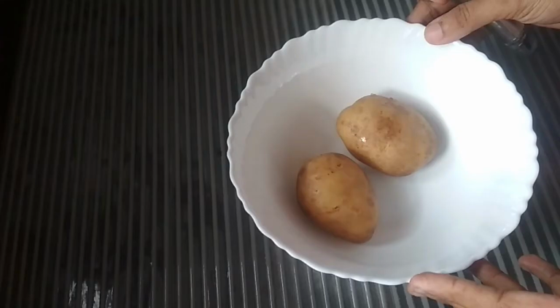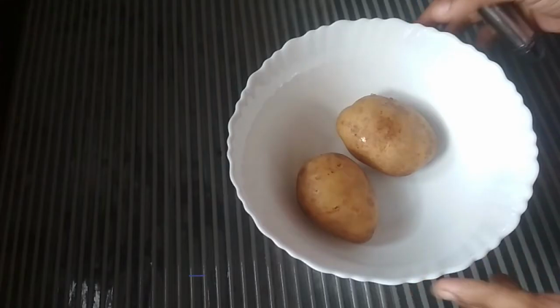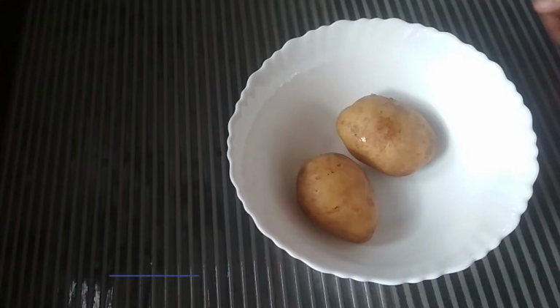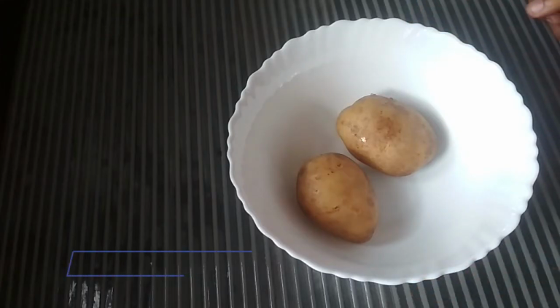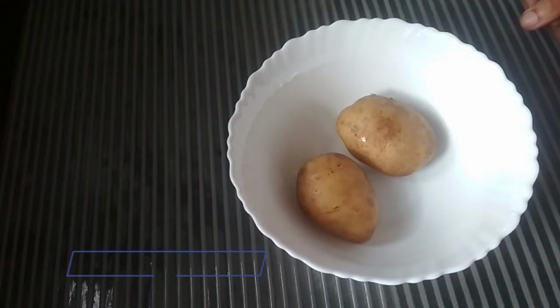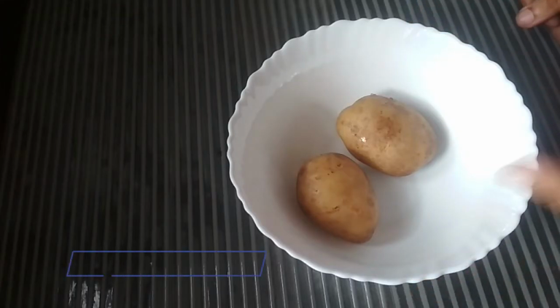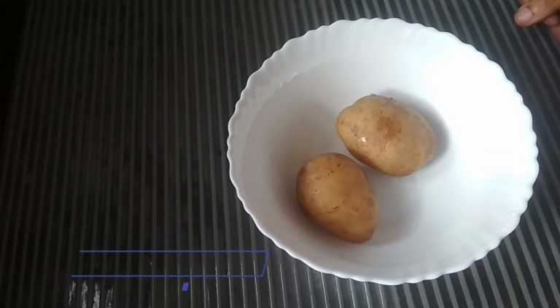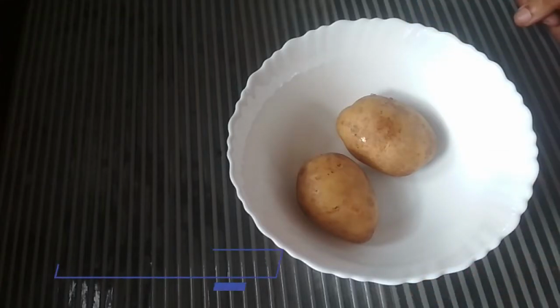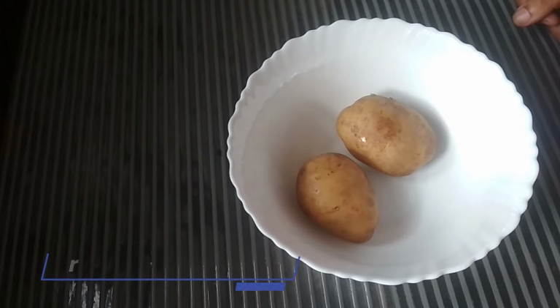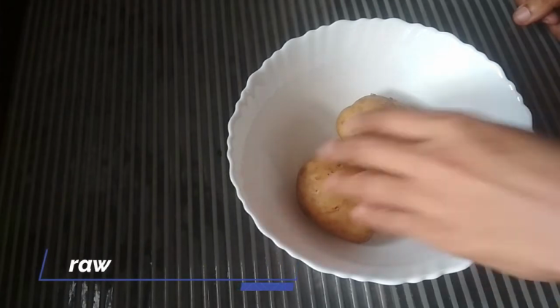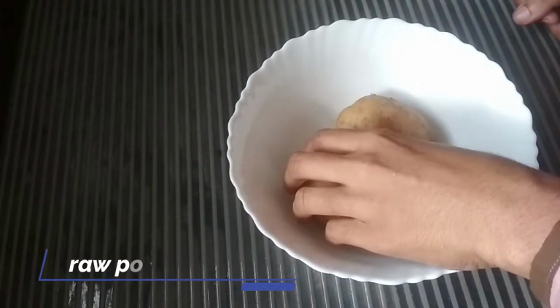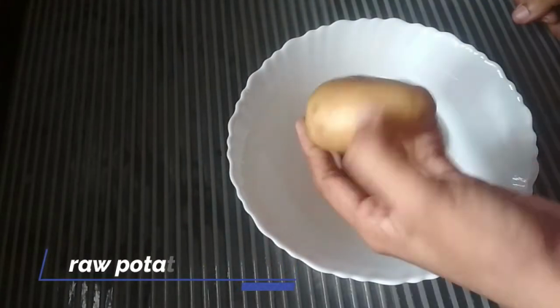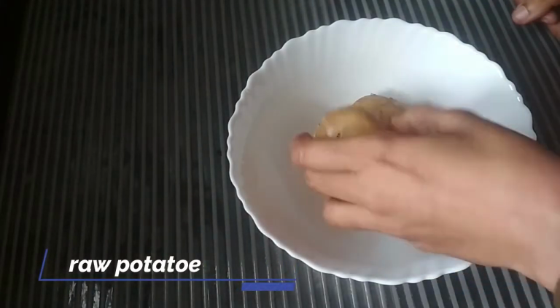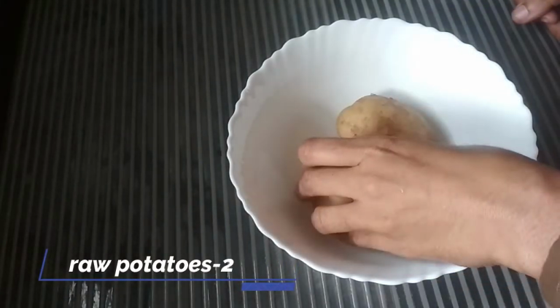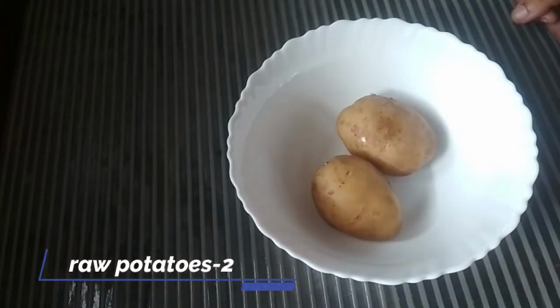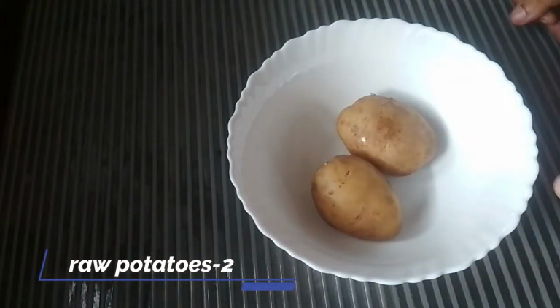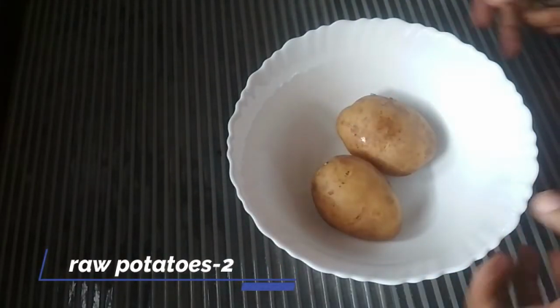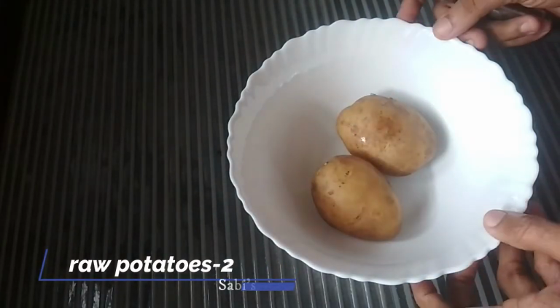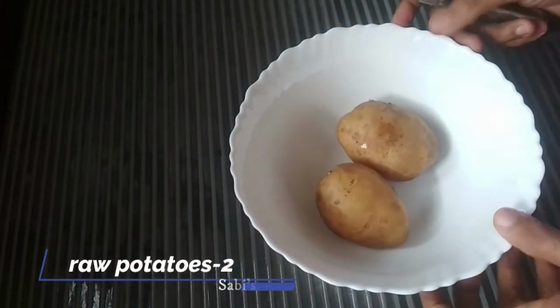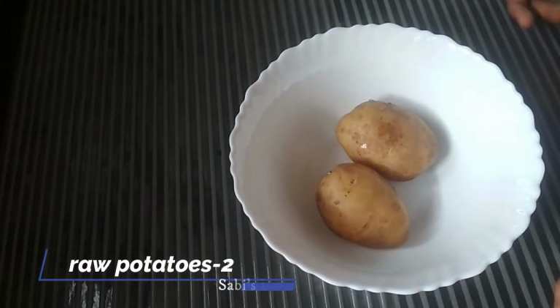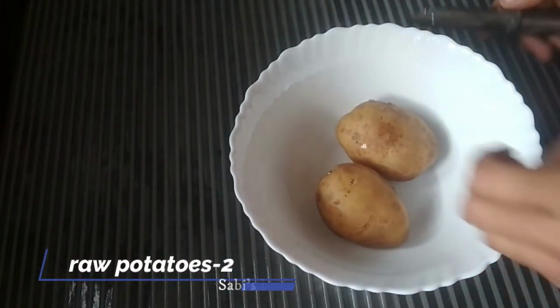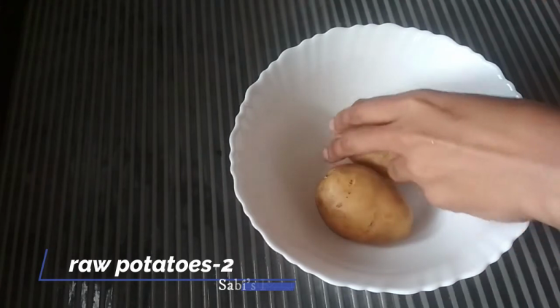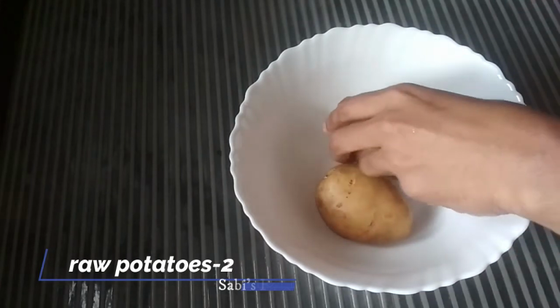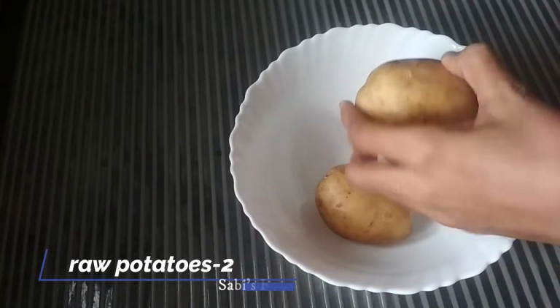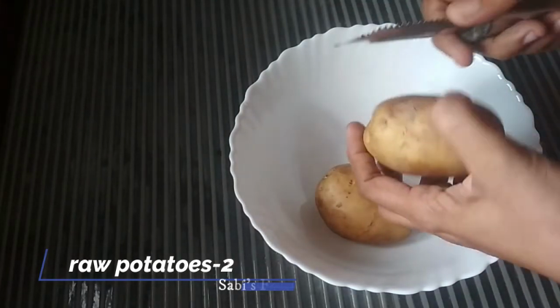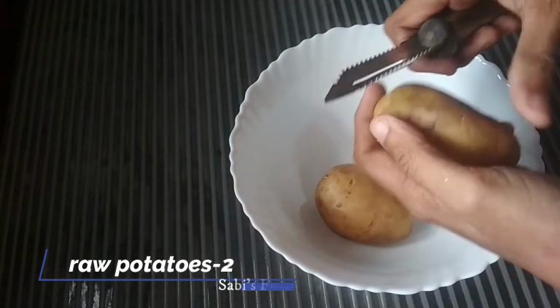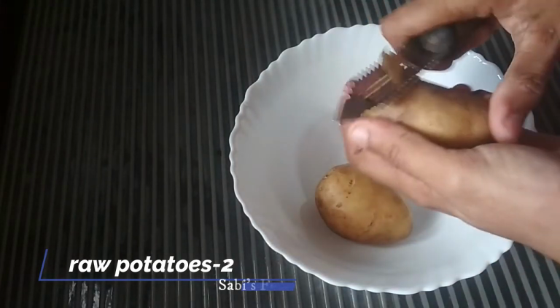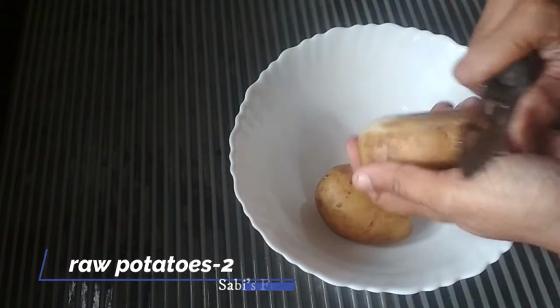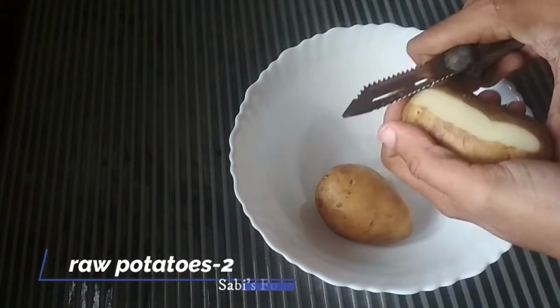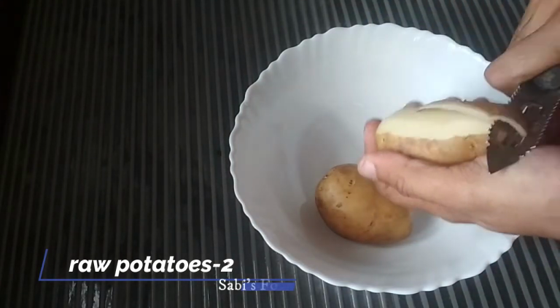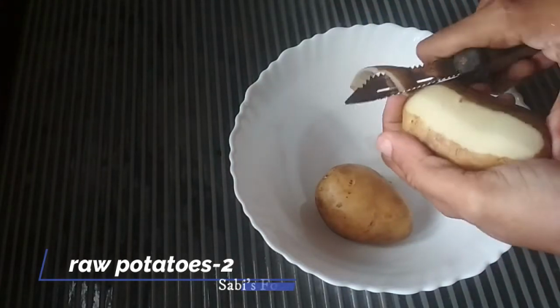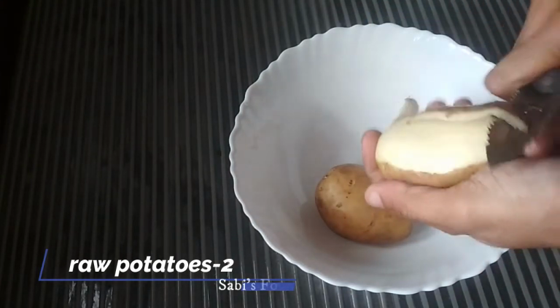I will try this recipe for you. You can add two pieces in medium size. You can add a little piece of it. Then mix the pieces and mix it in.